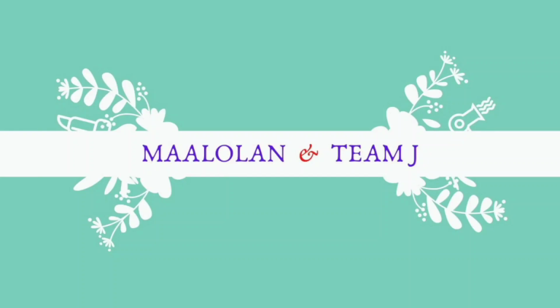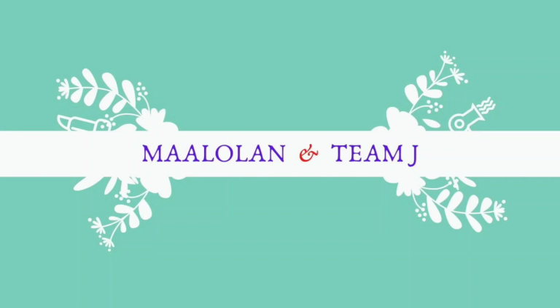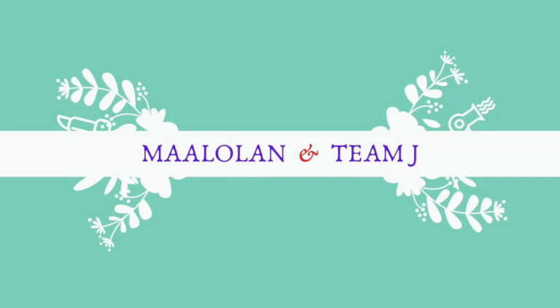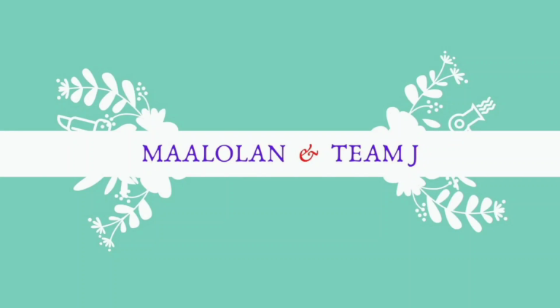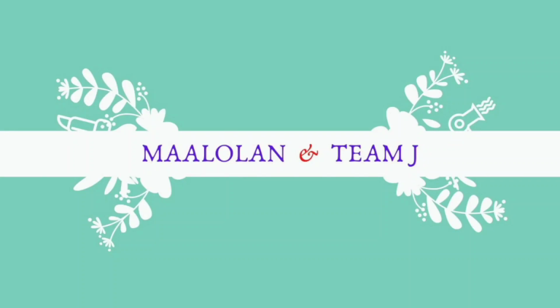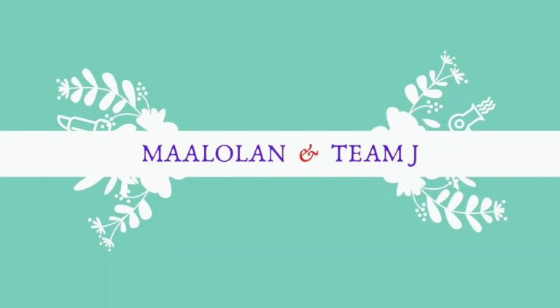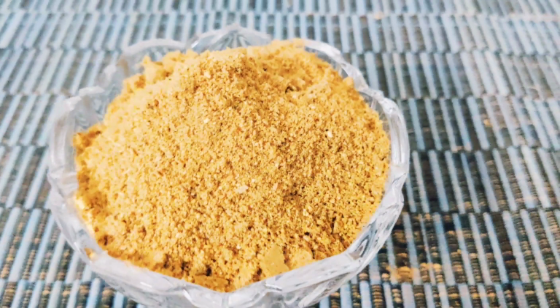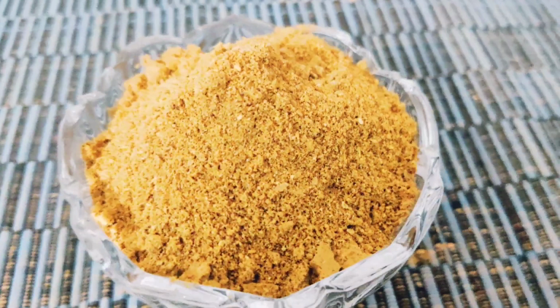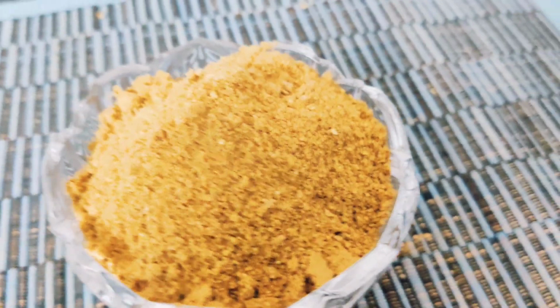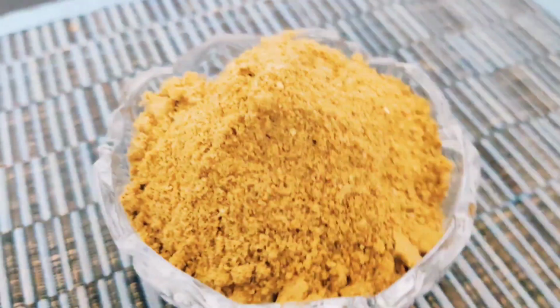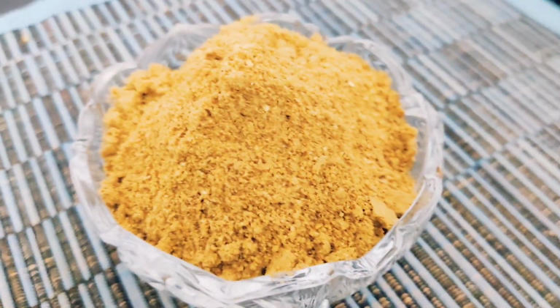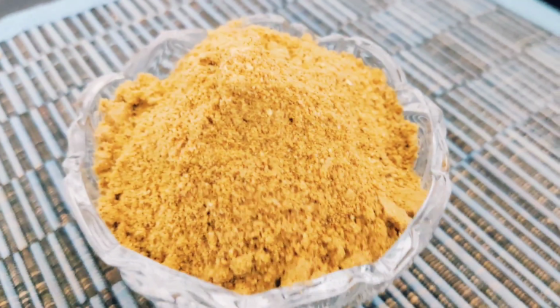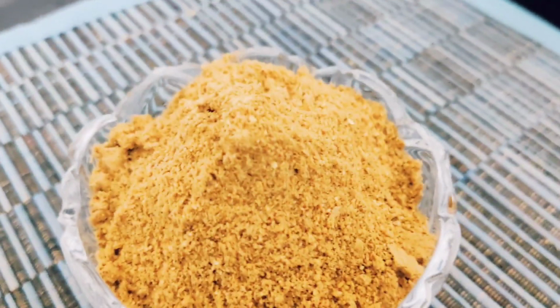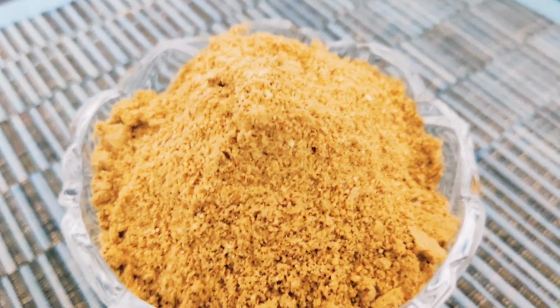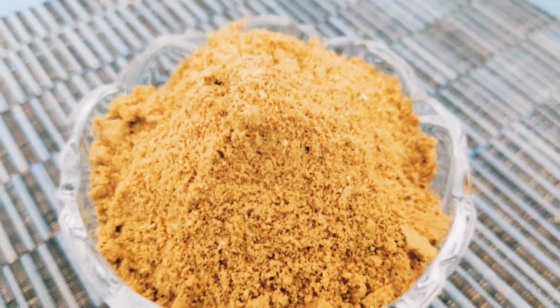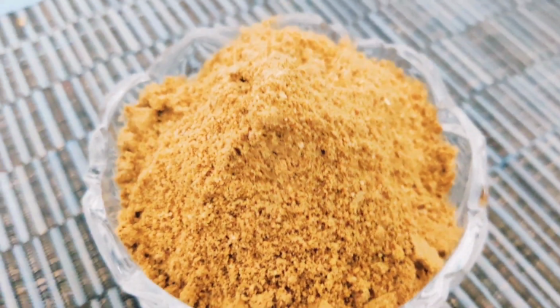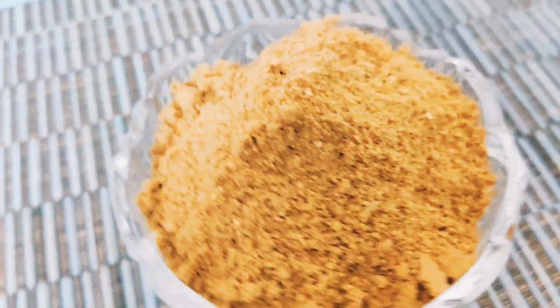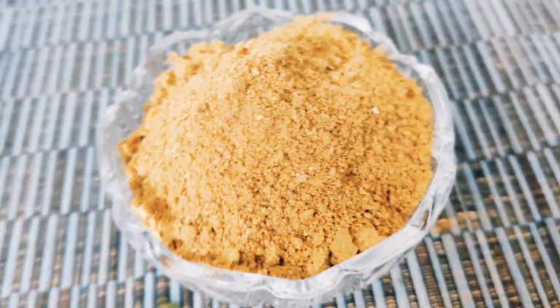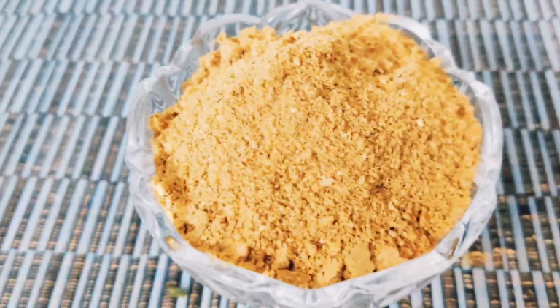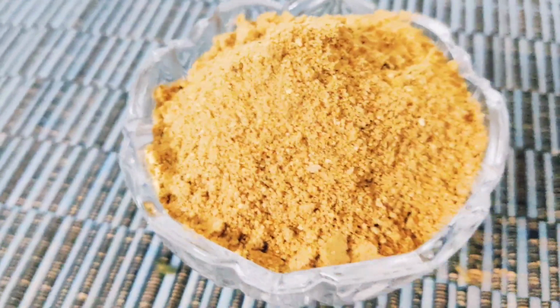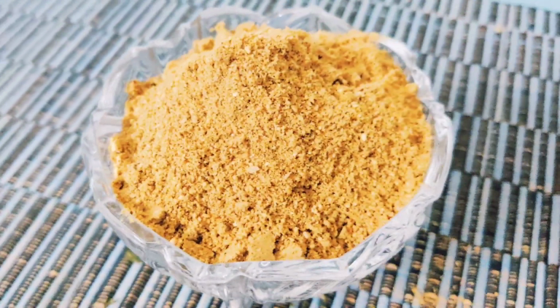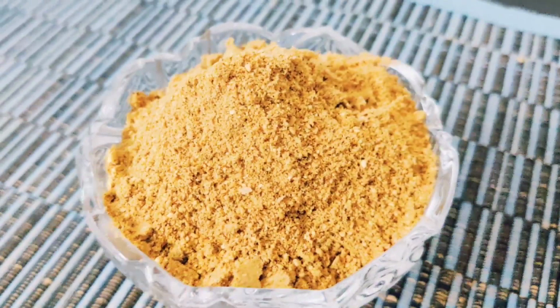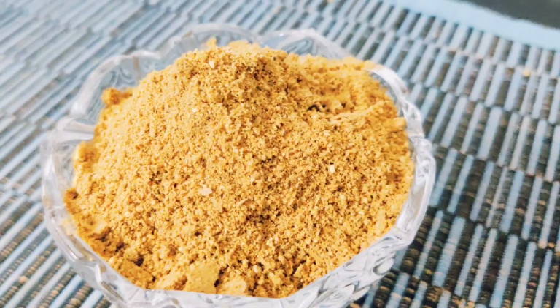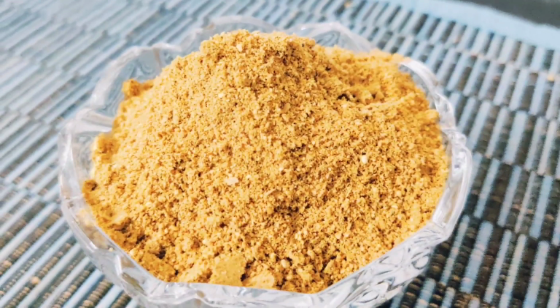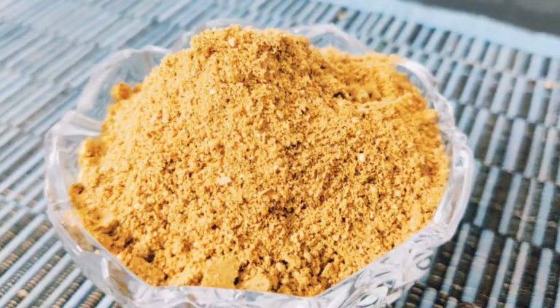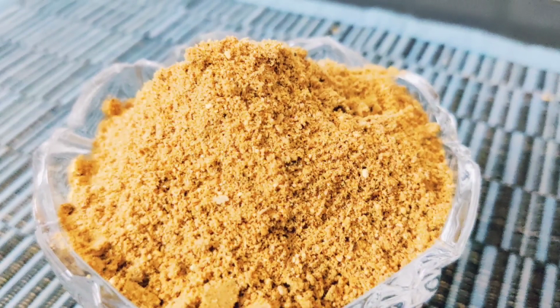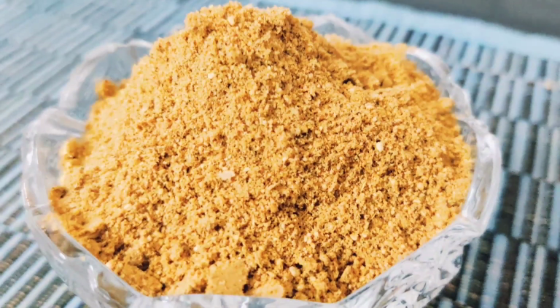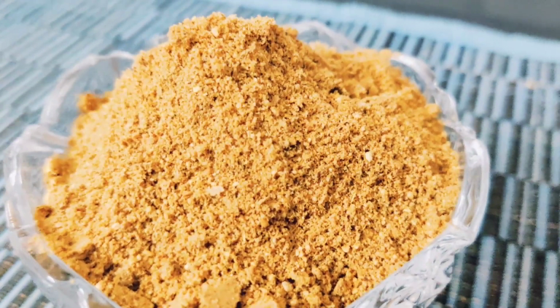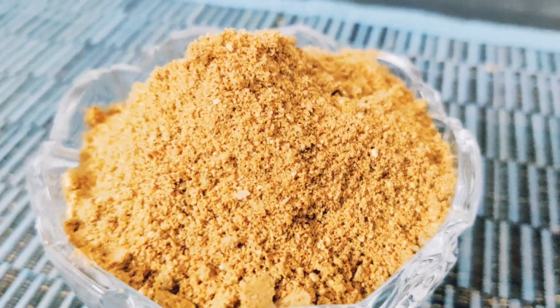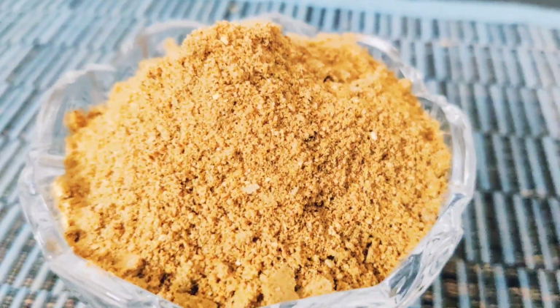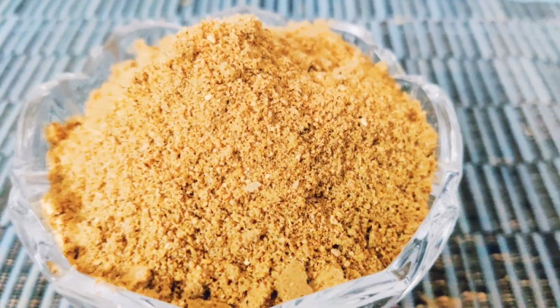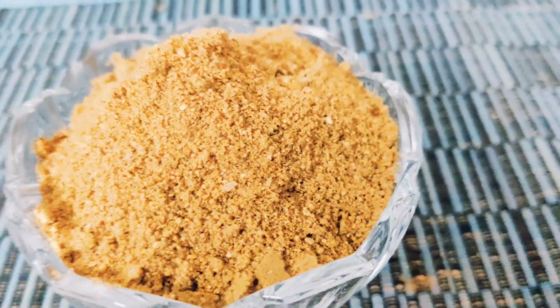Welcome to Marlolan and Team J. This week, we will prepare the Chaat Masala. It is very simple and easy to make. You can use it for all the chaat items, and even the fruit salad will taste great with it.